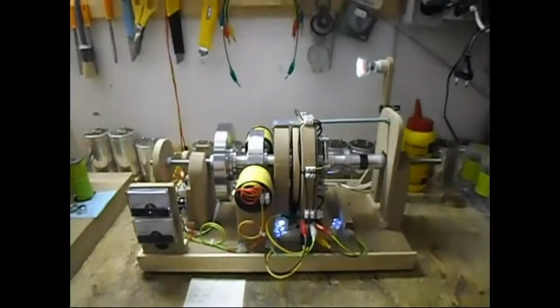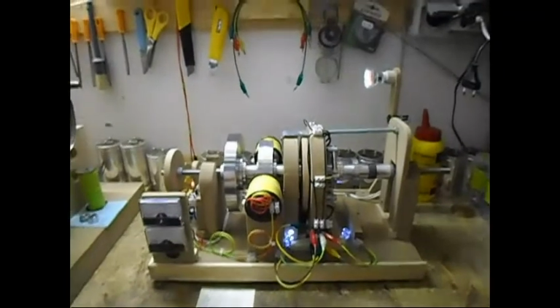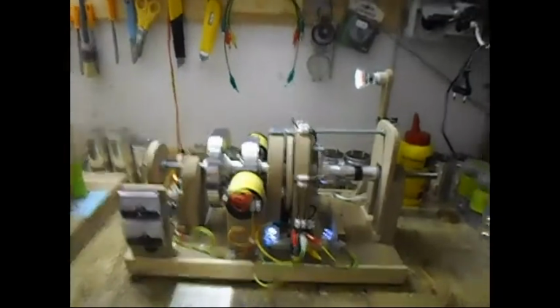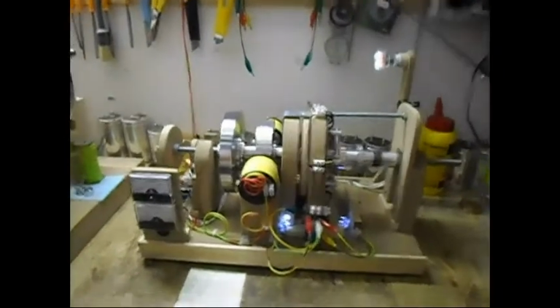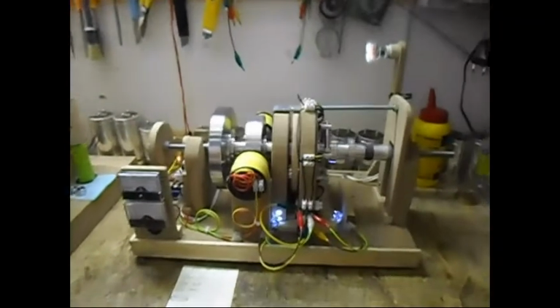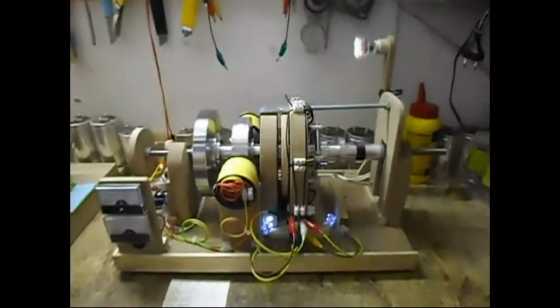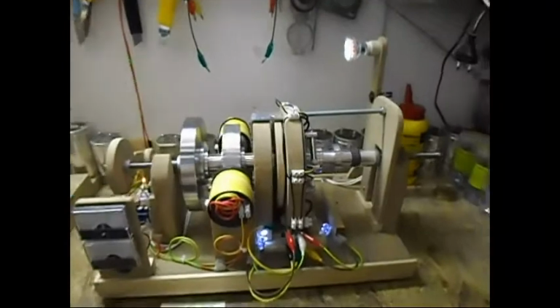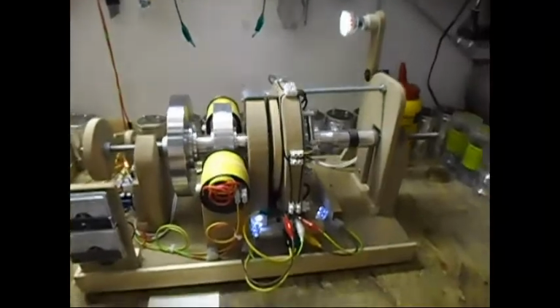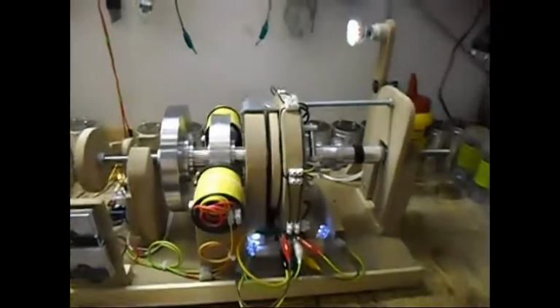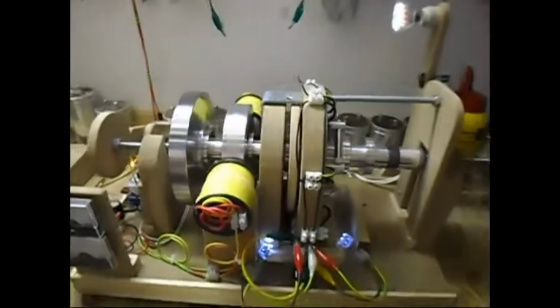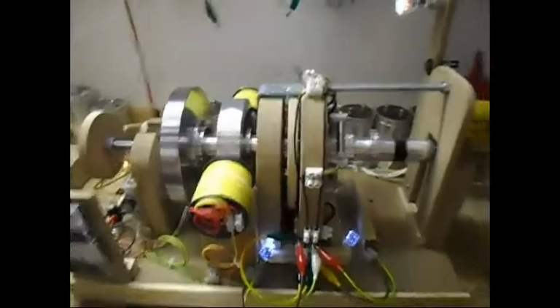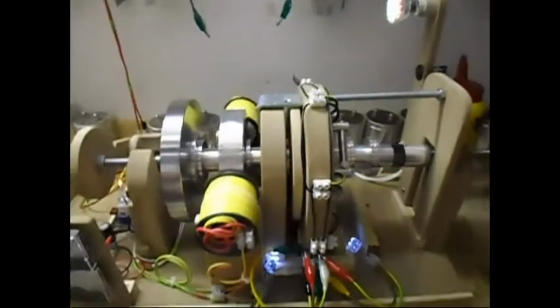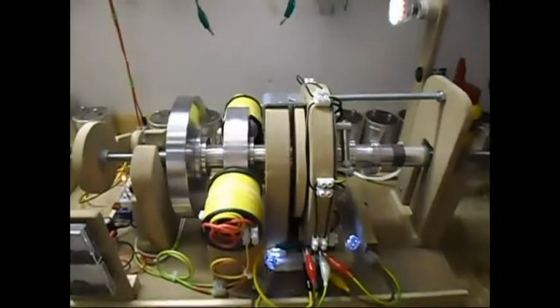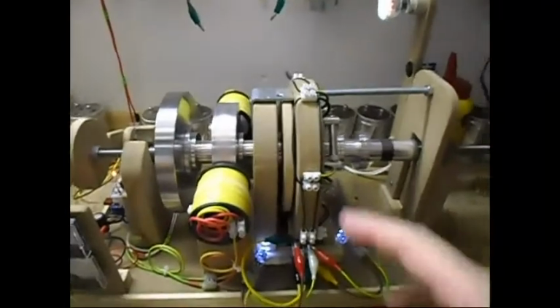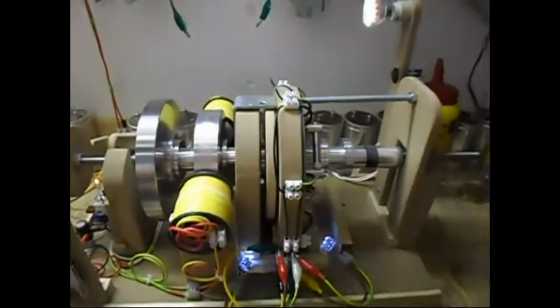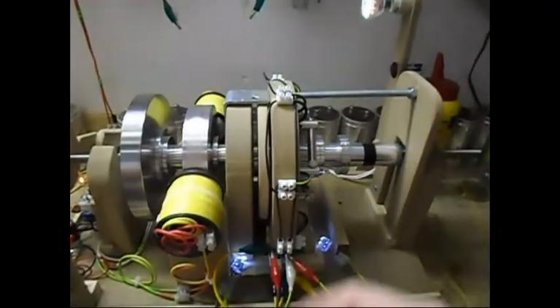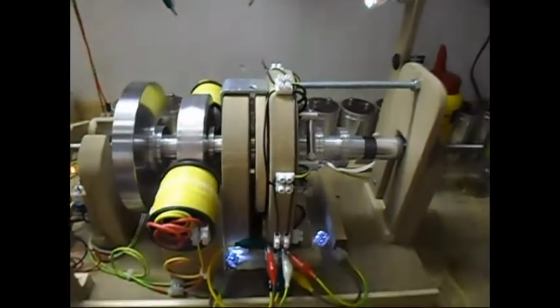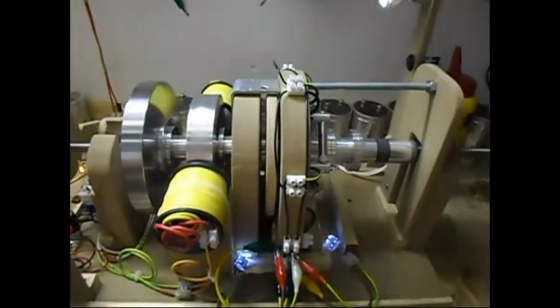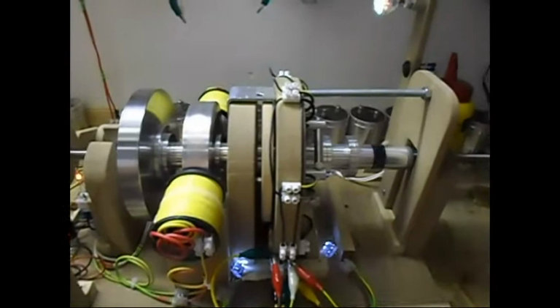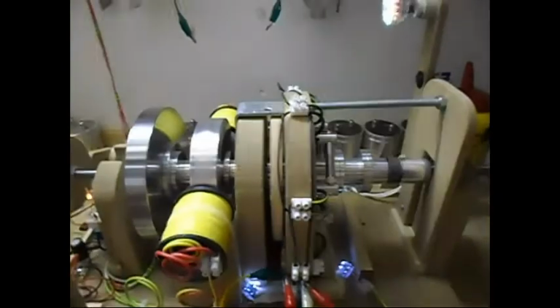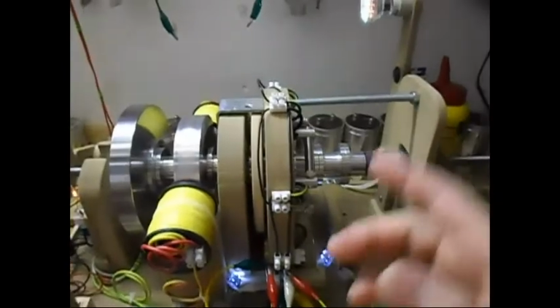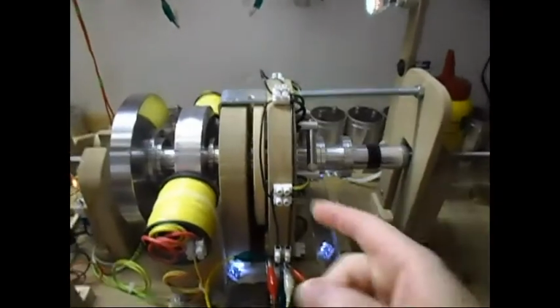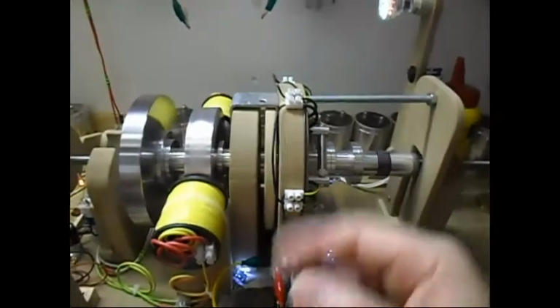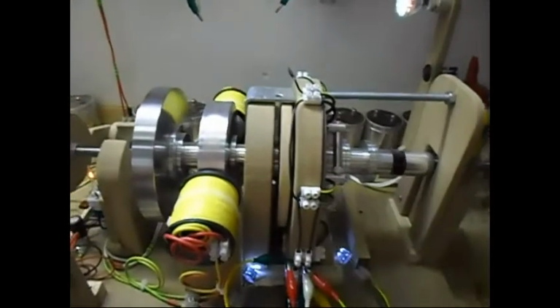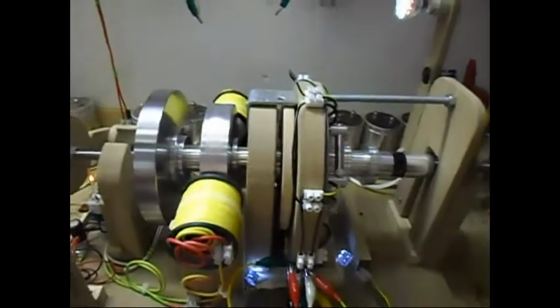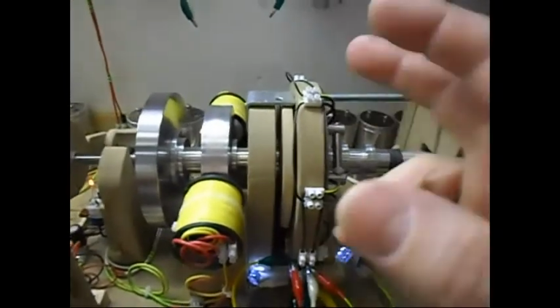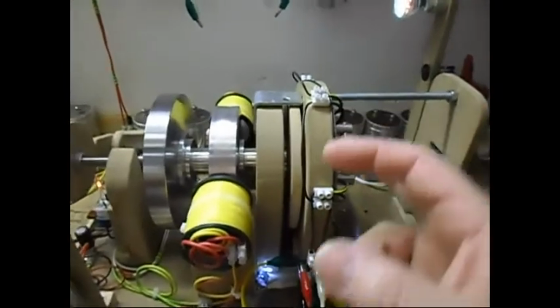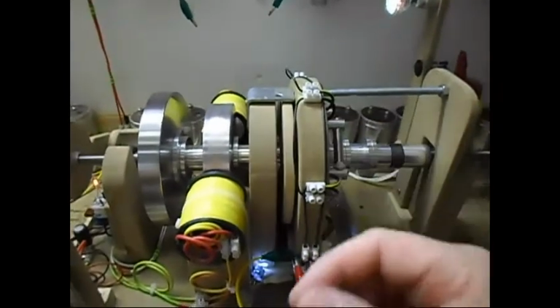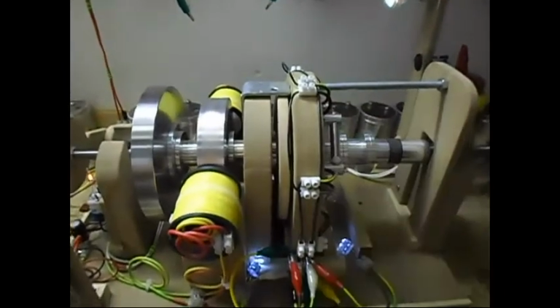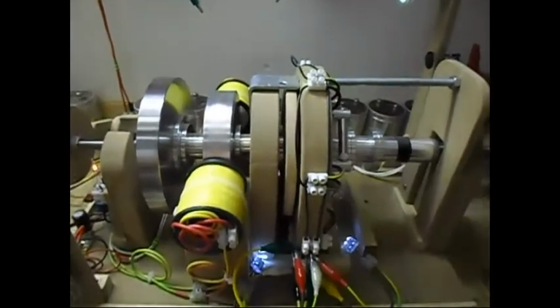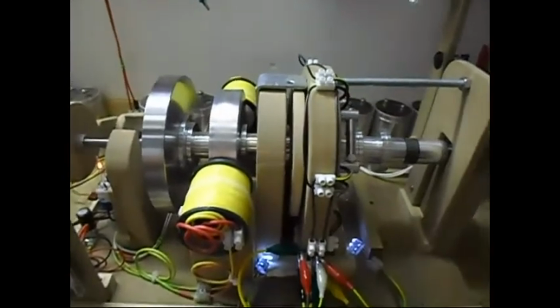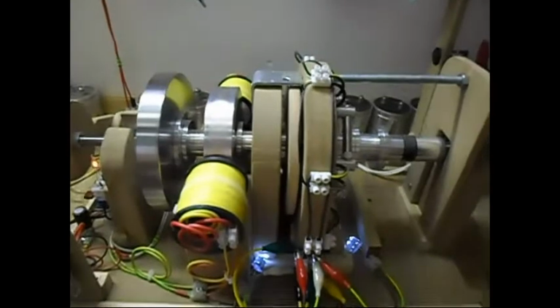Ladies and gentlemen, welcome. Today I'm doing another update on this Fluxgate Generator setup that I'm playing with. It is still designed by T1000.